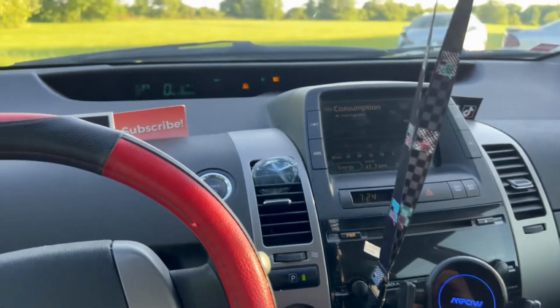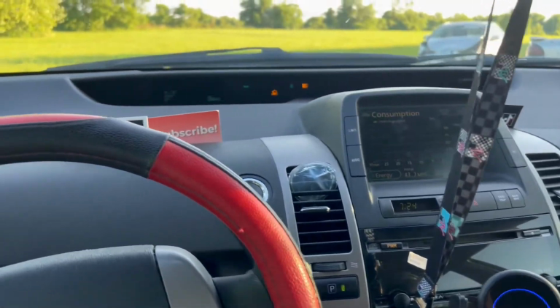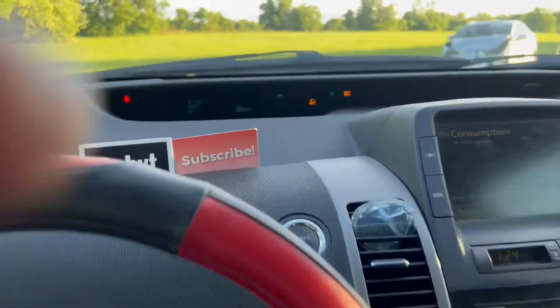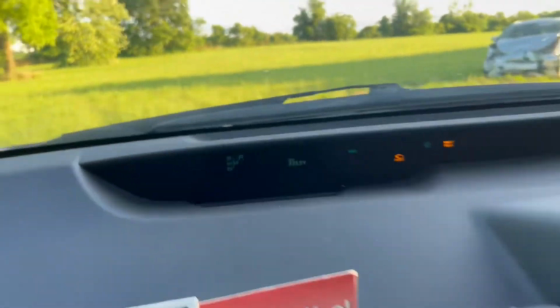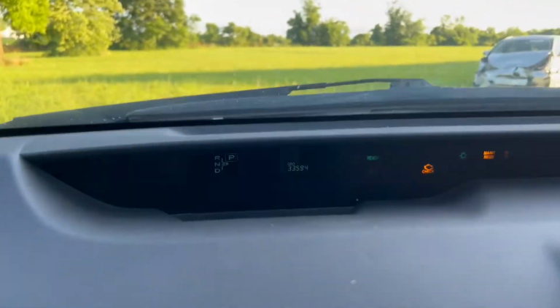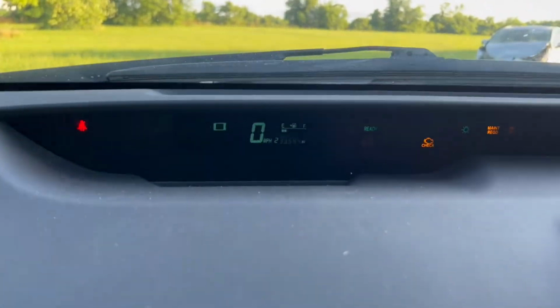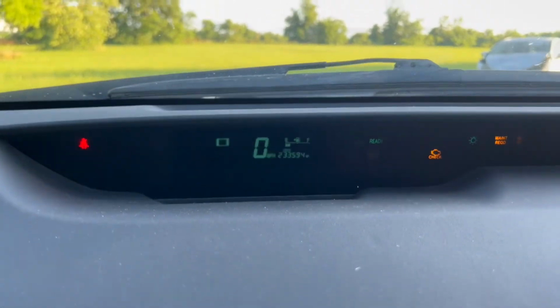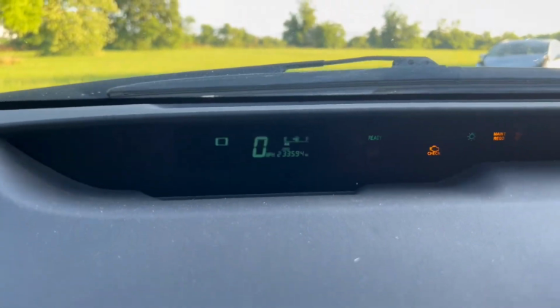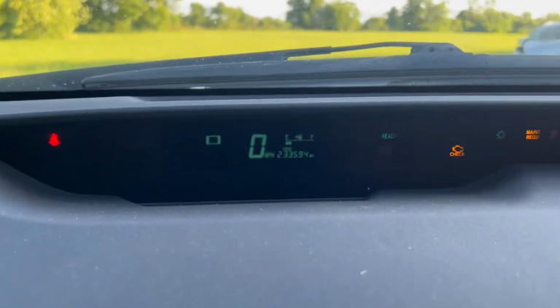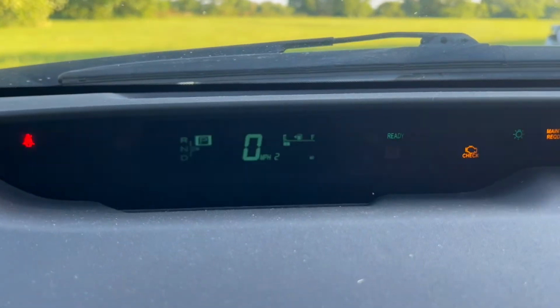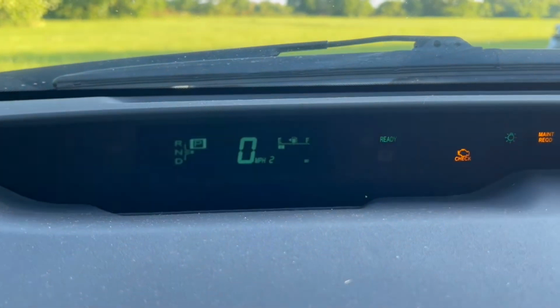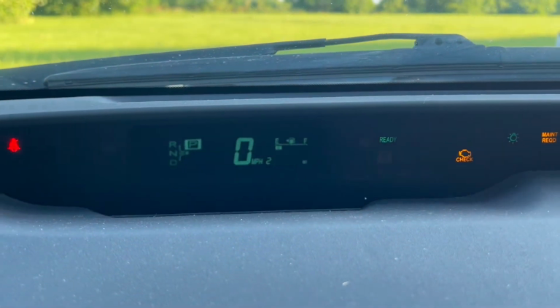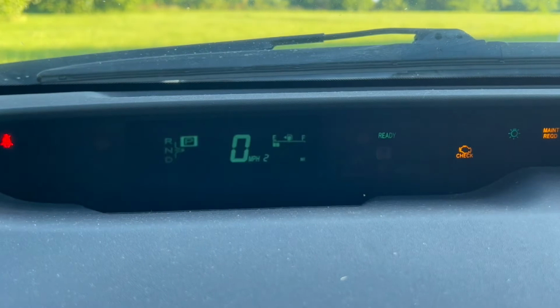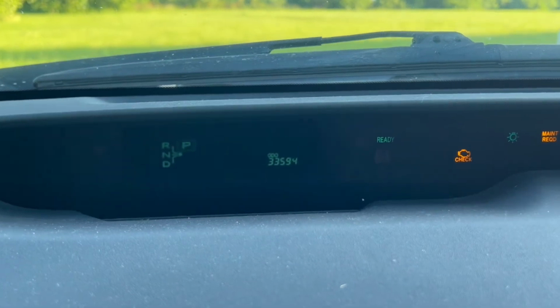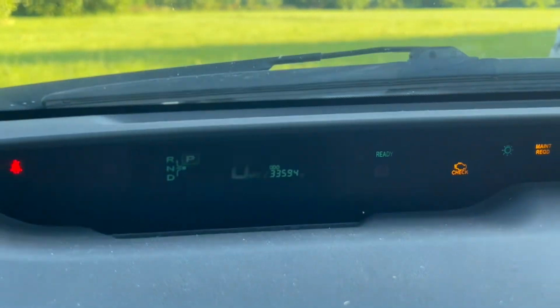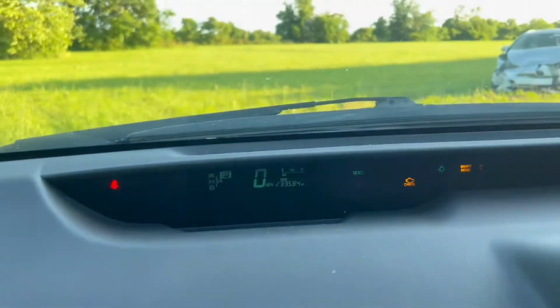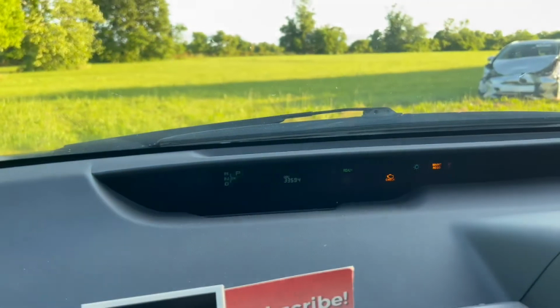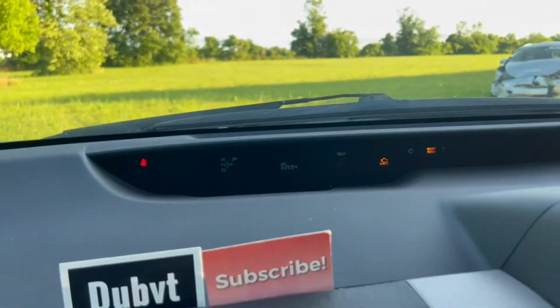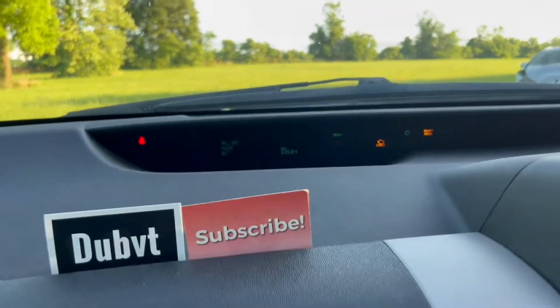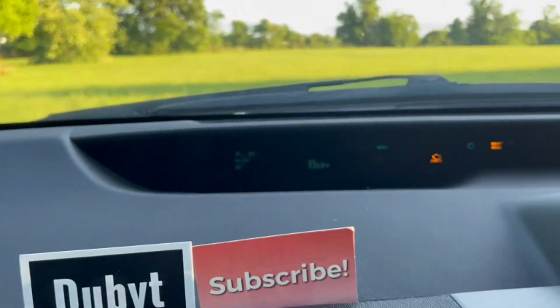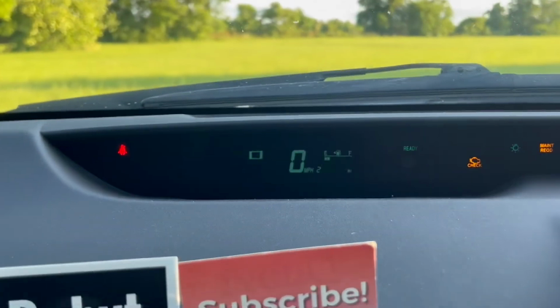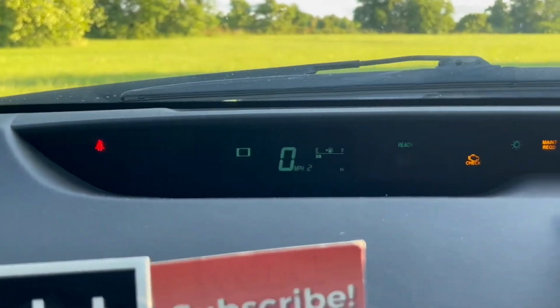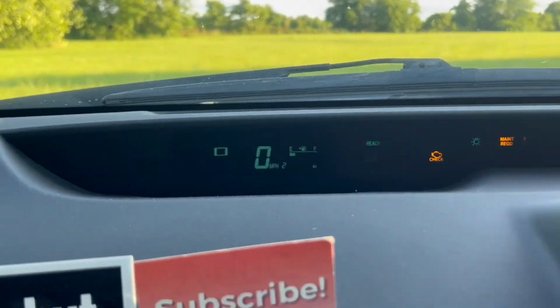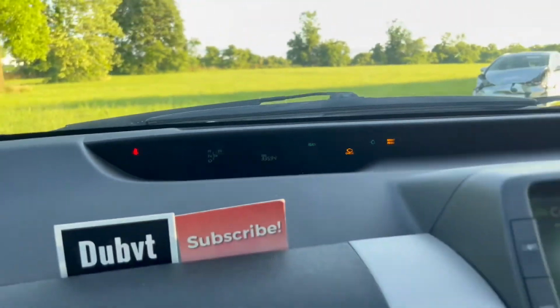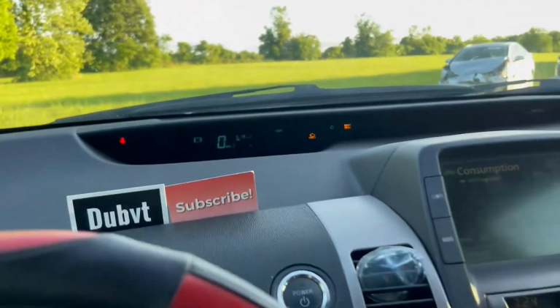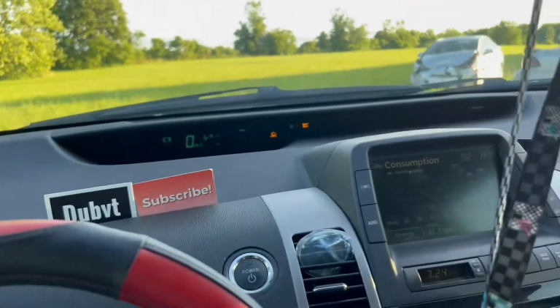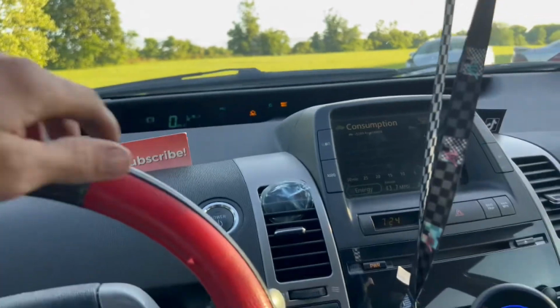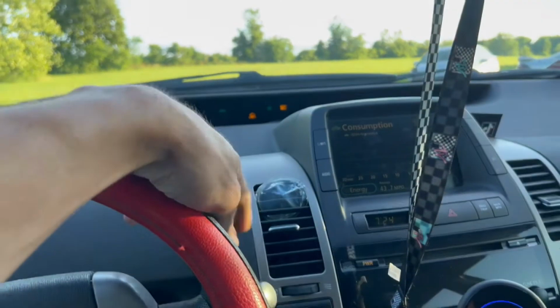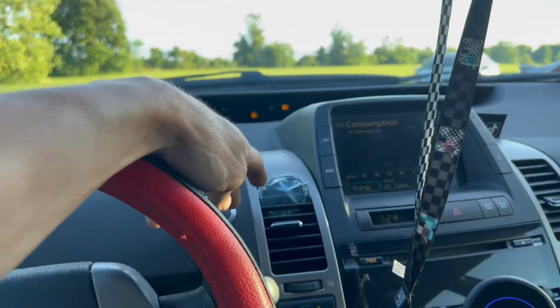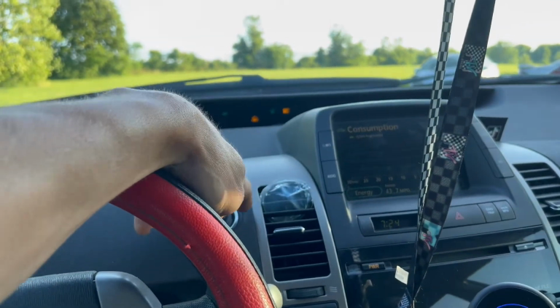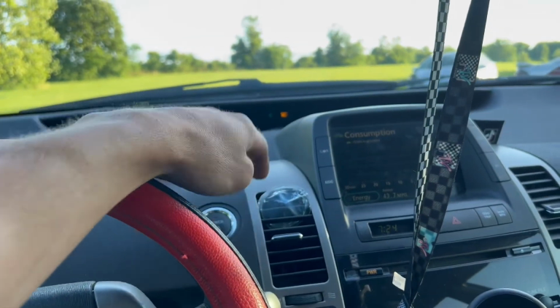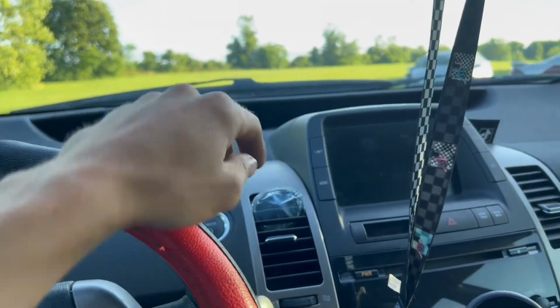First thing you want to do is make sure it's set to the ODO — where it shows how many miles are on the car. After you've done that, you just want to power the car off.